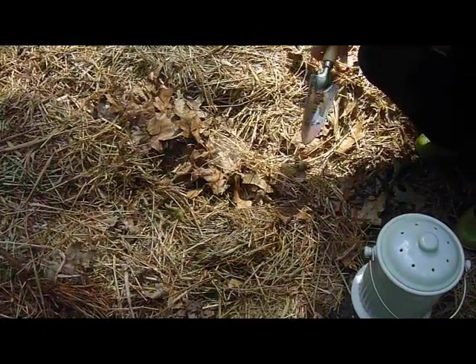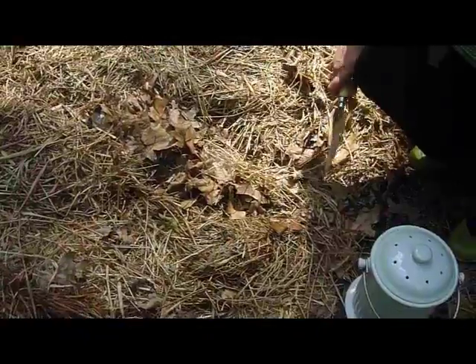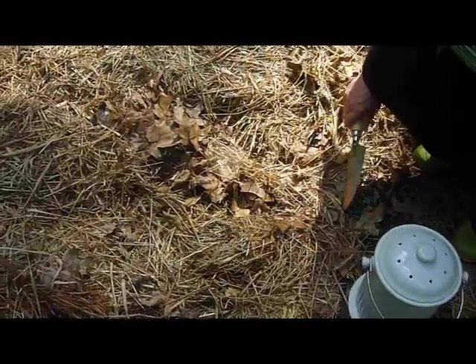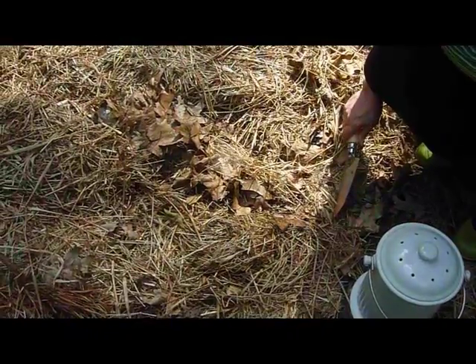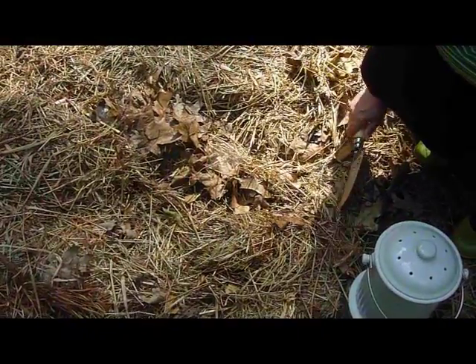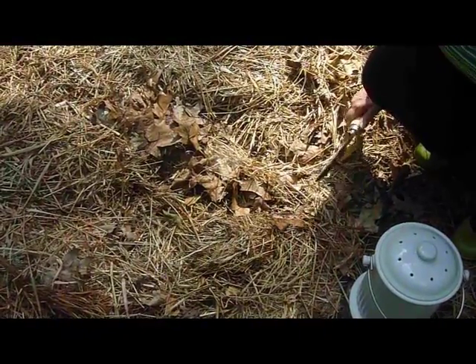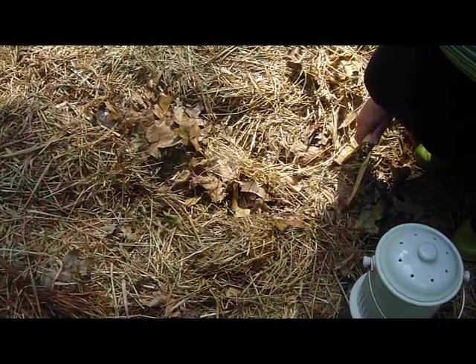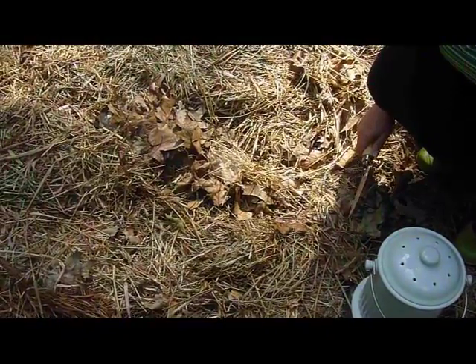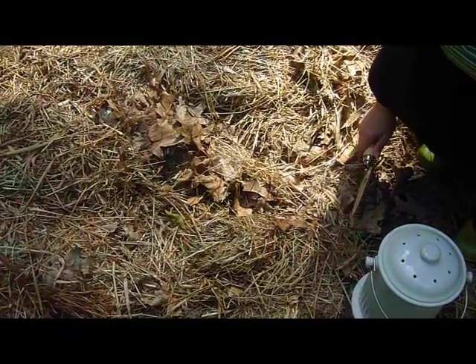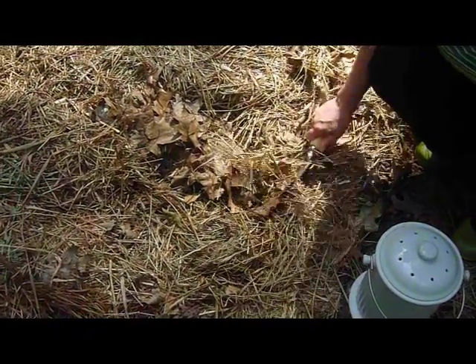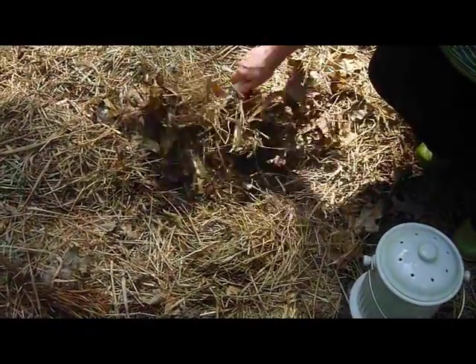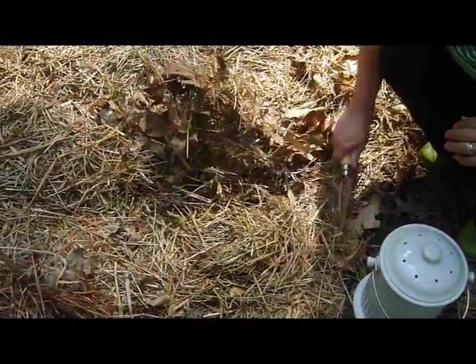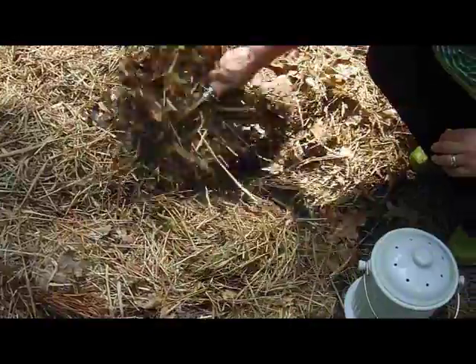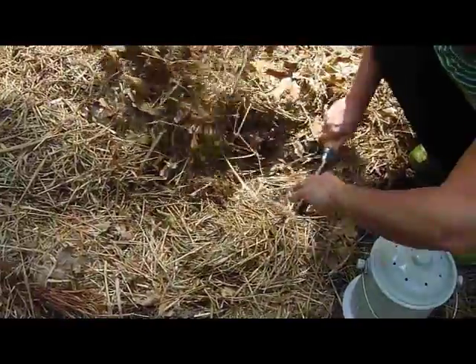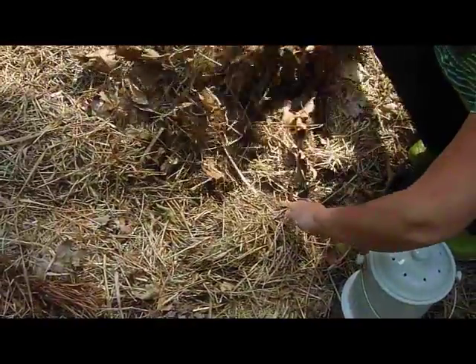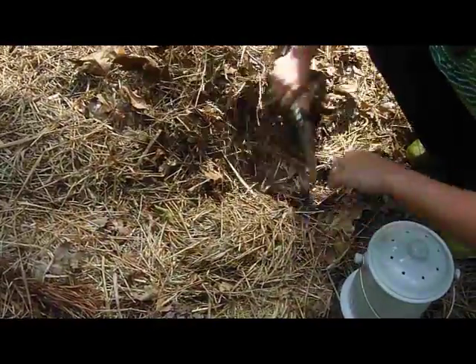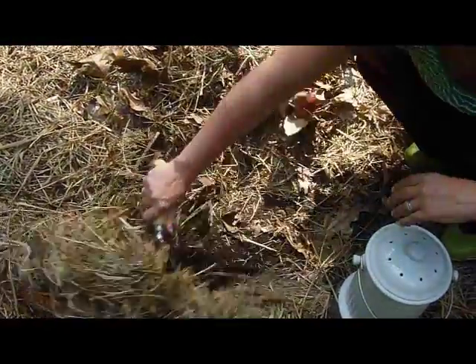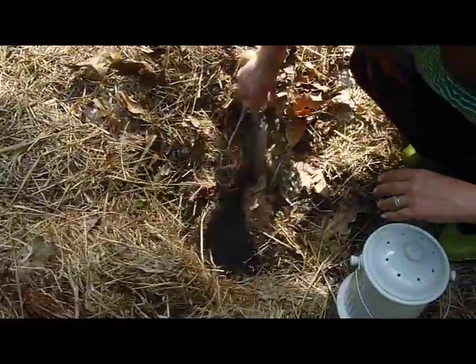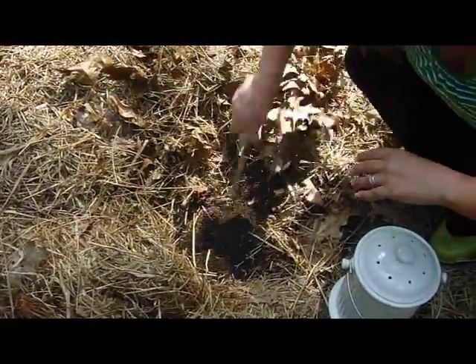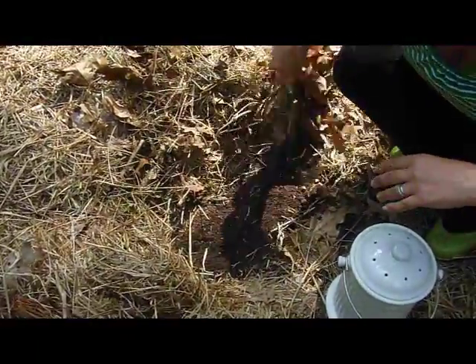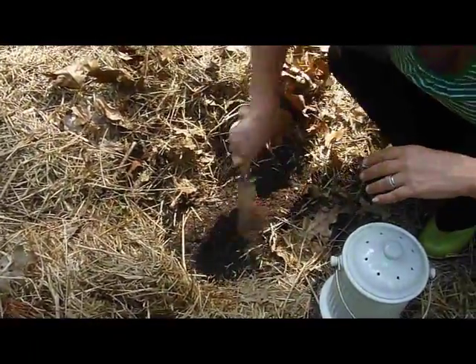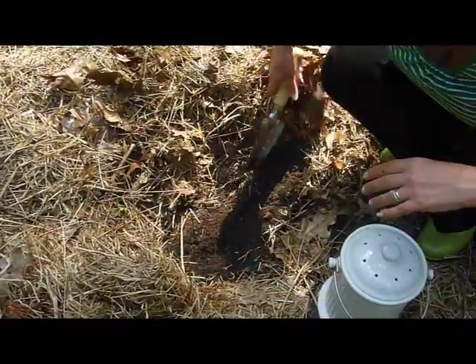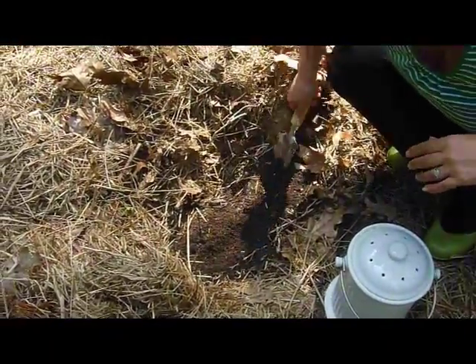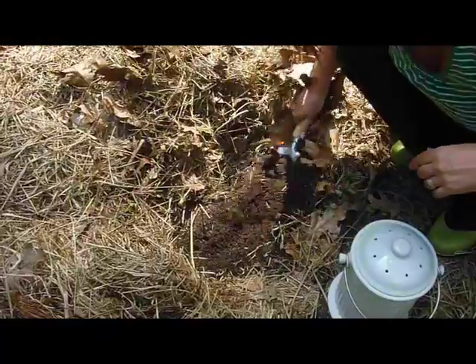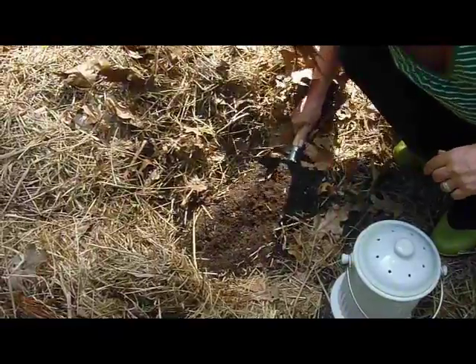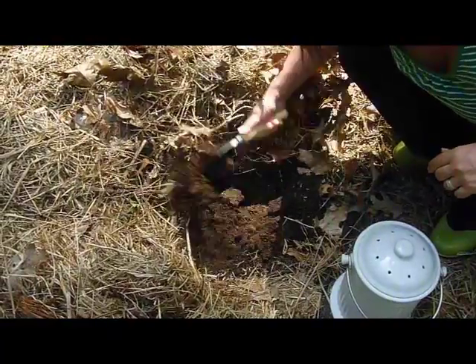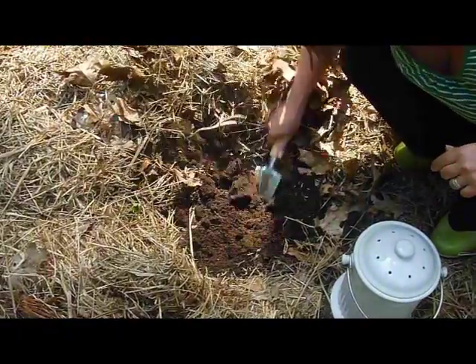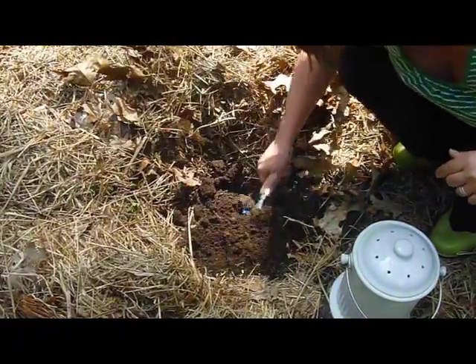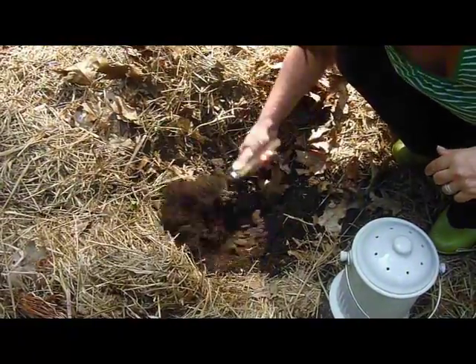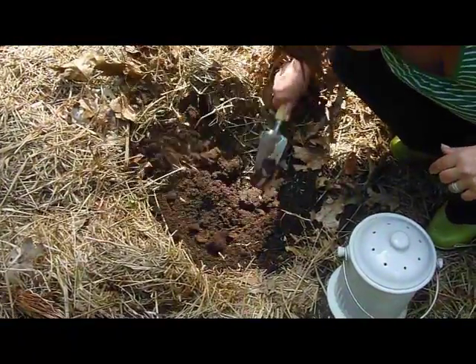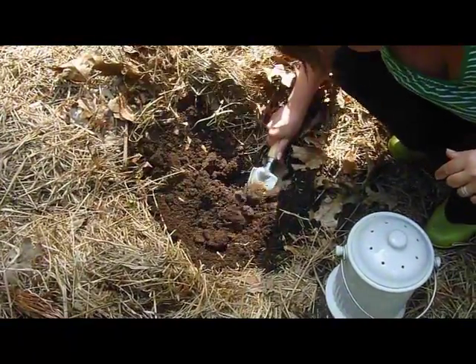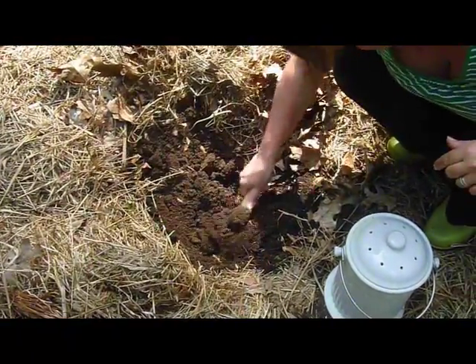Composting in the garden is really easy to do. You take an area where you don't have anything planted, move the hay. See how nice this soil looks down here because I've been doing this for years. And you dig kind of a hole or a trench.